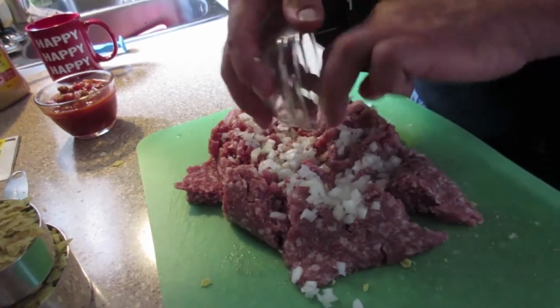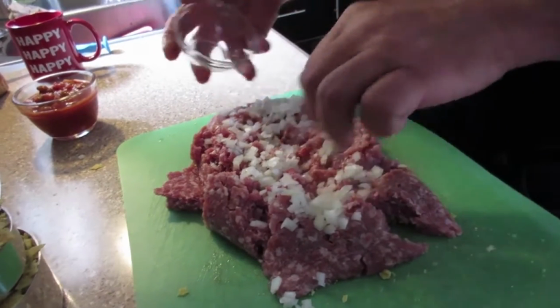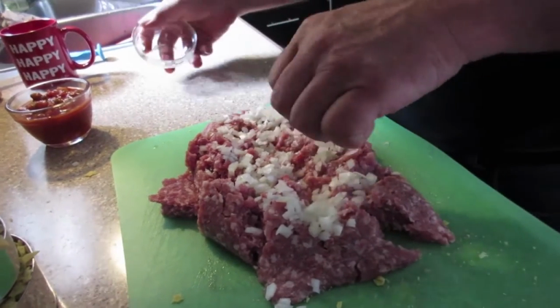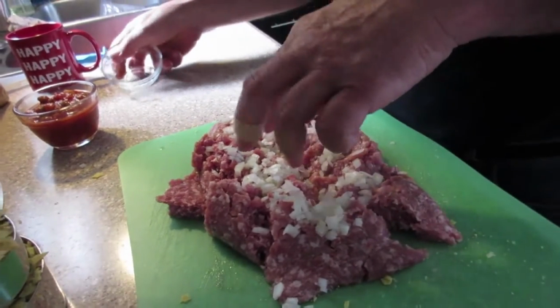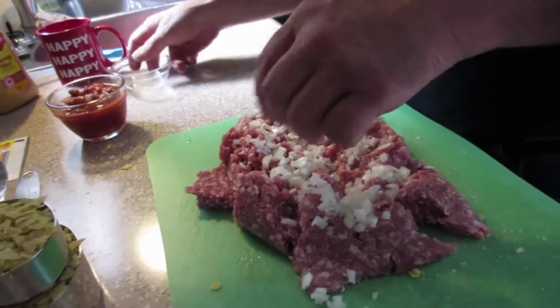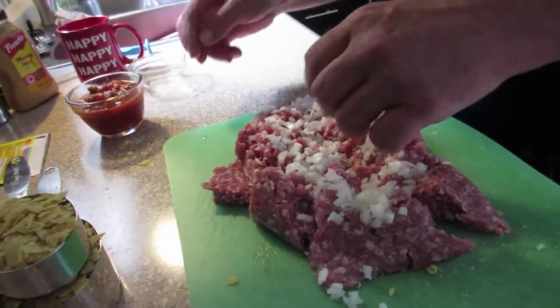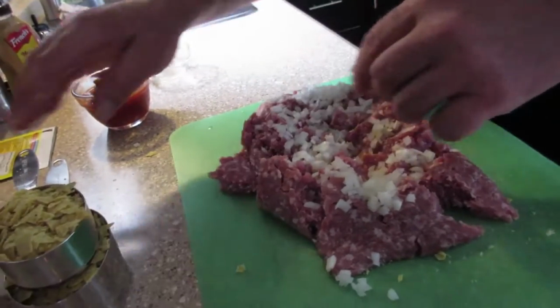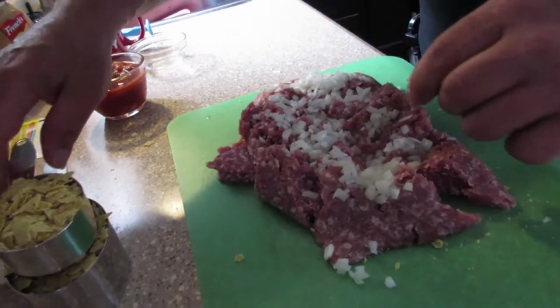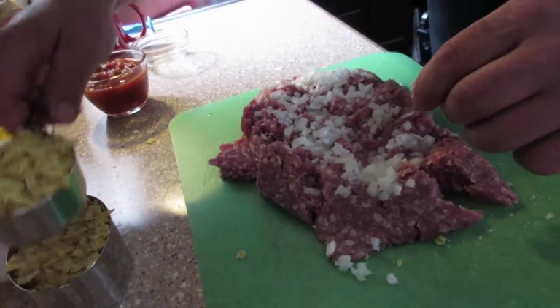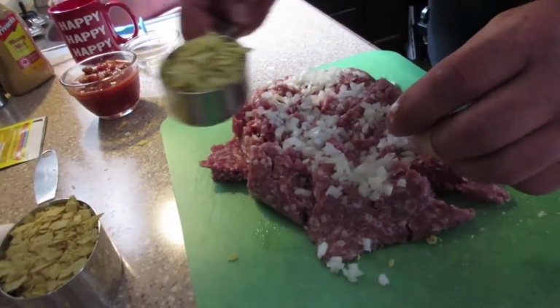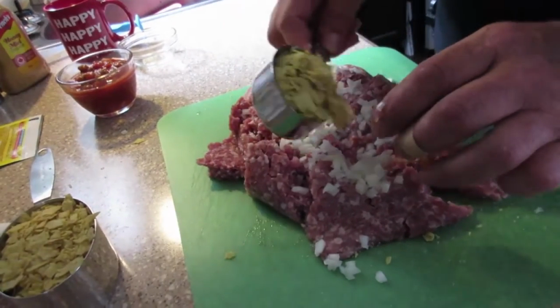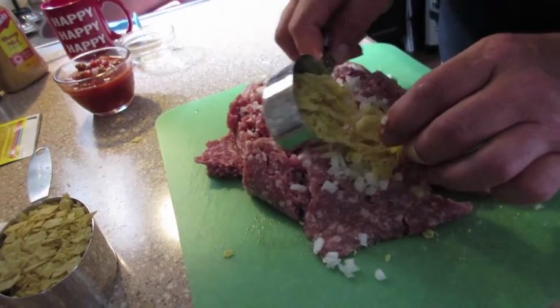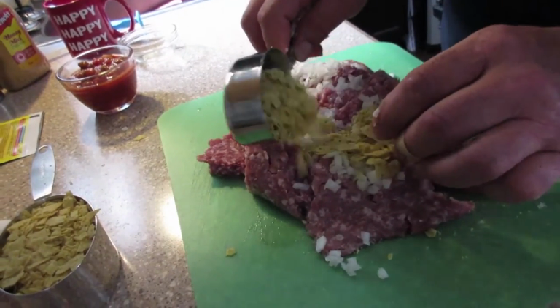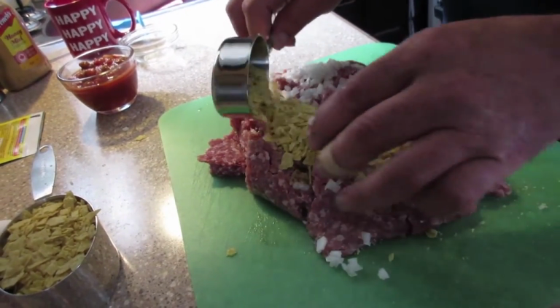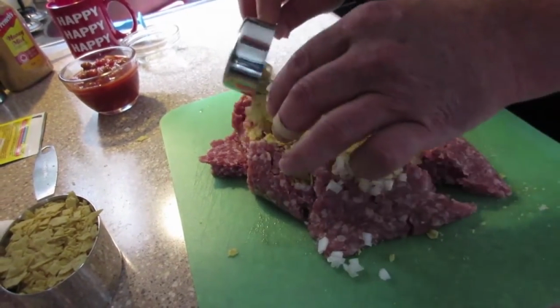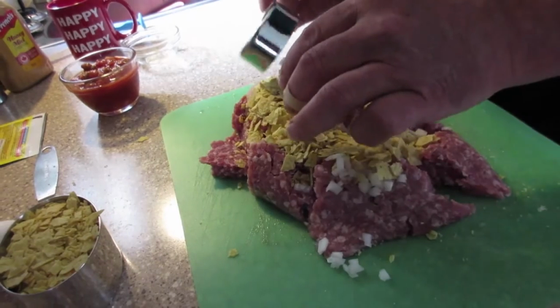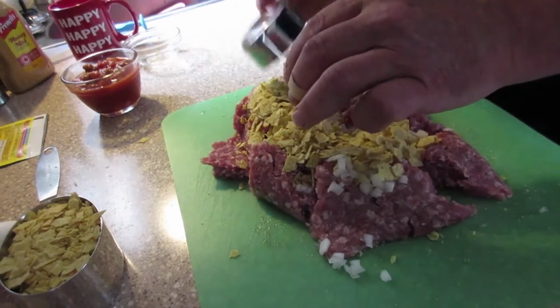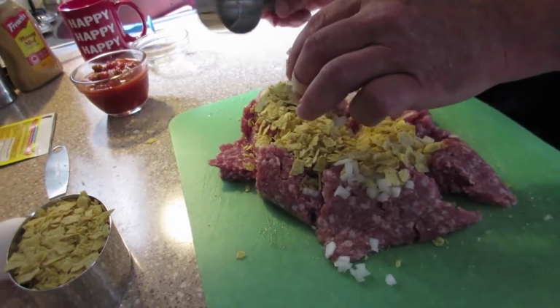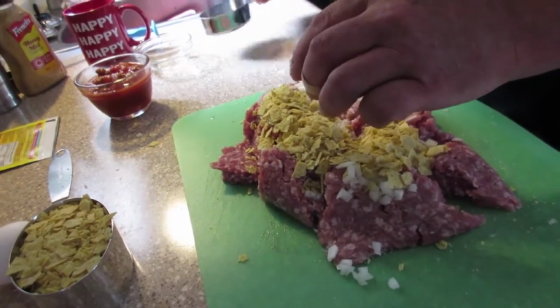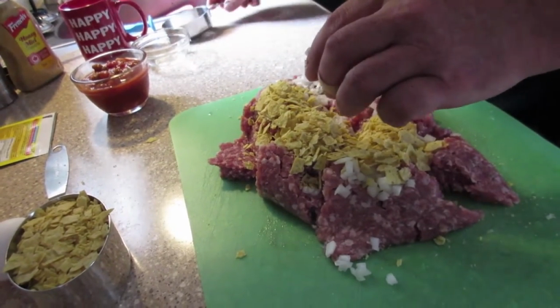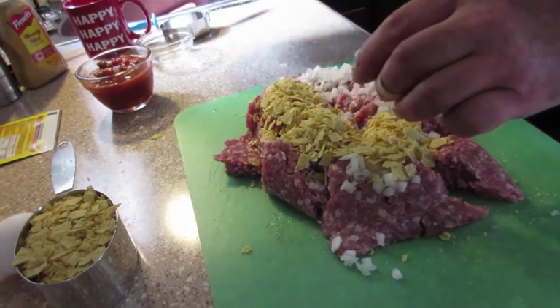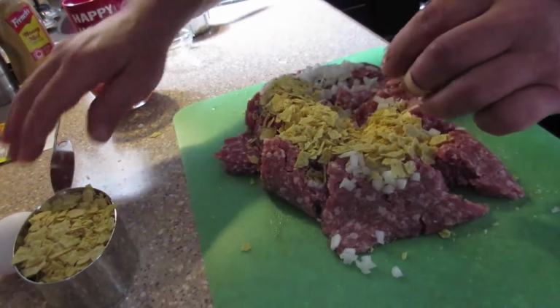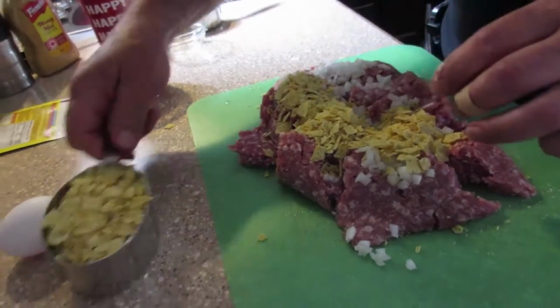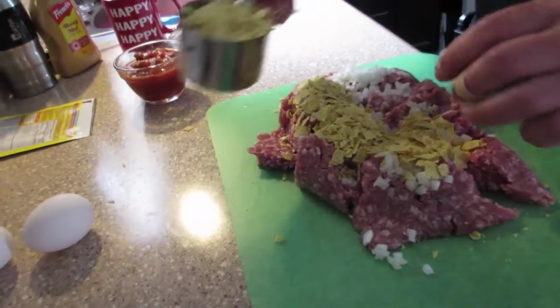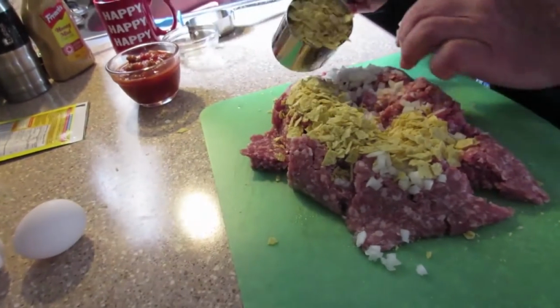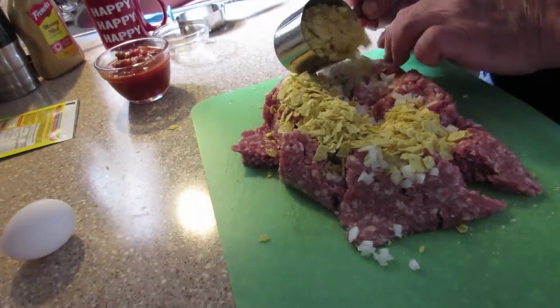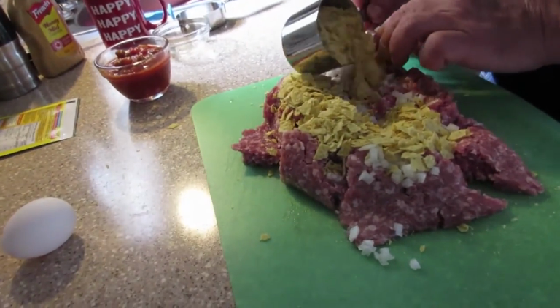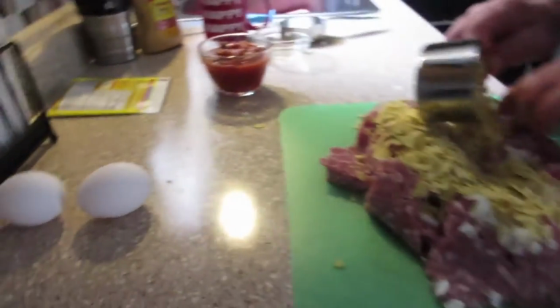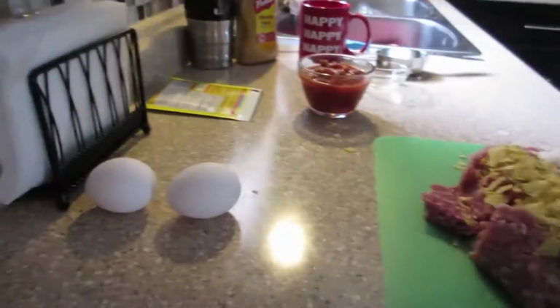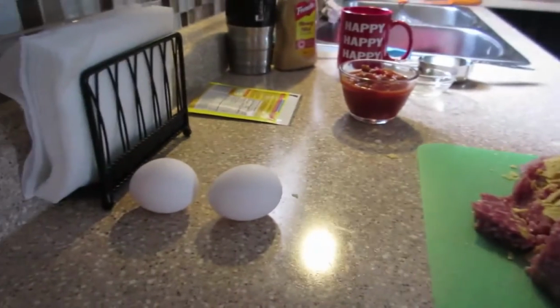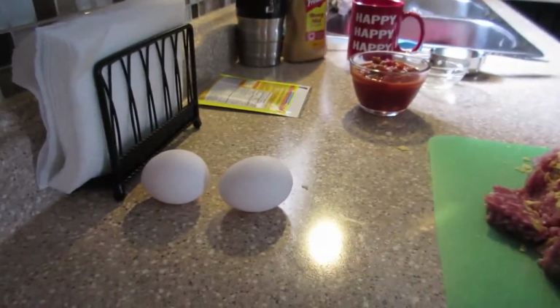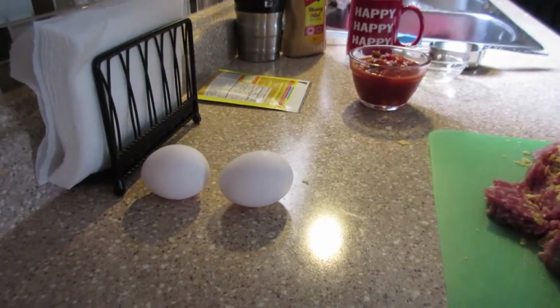It's just easier to do this with your hands than any other way. And also two eggs.